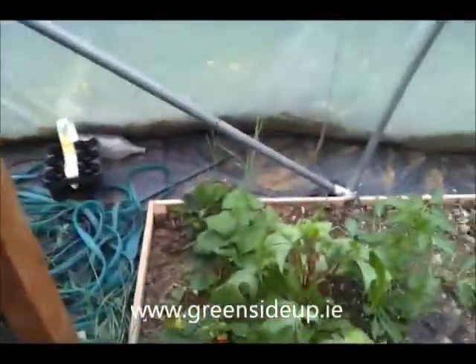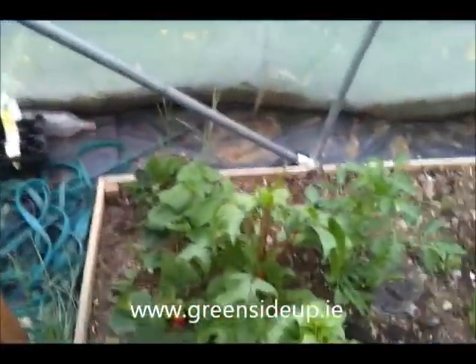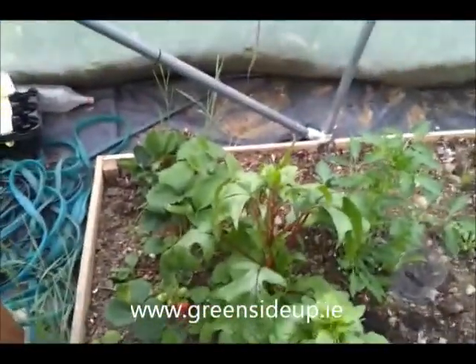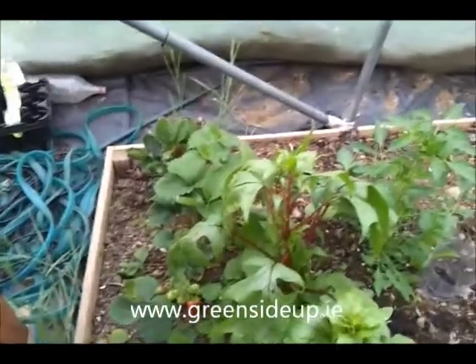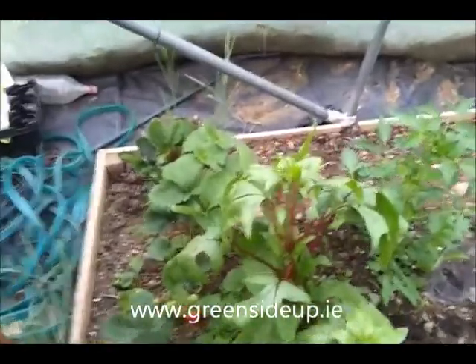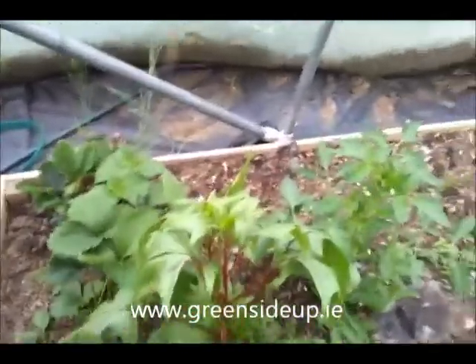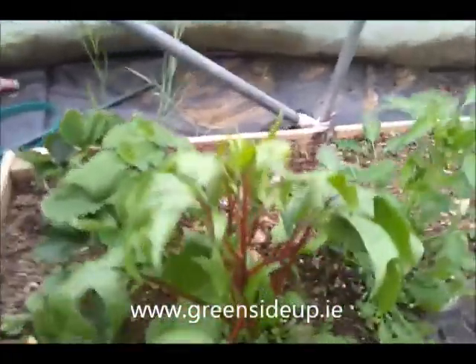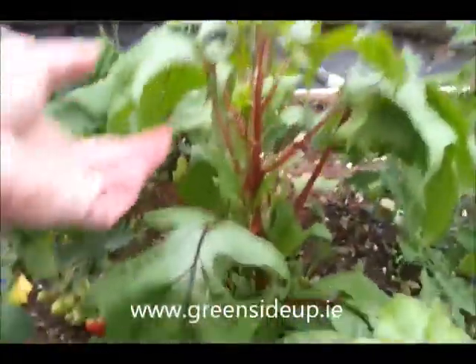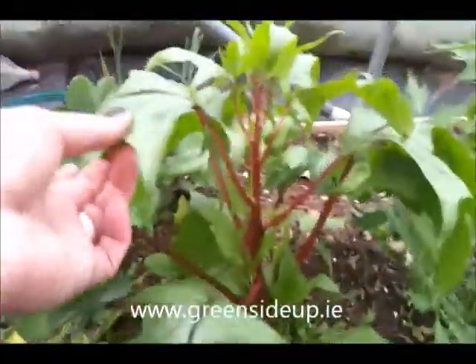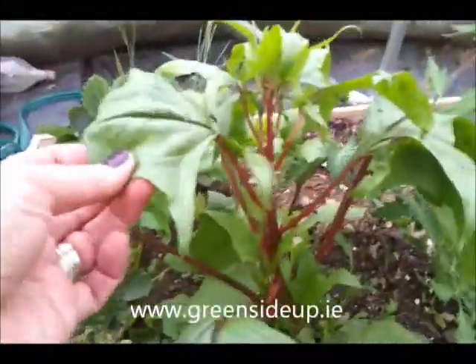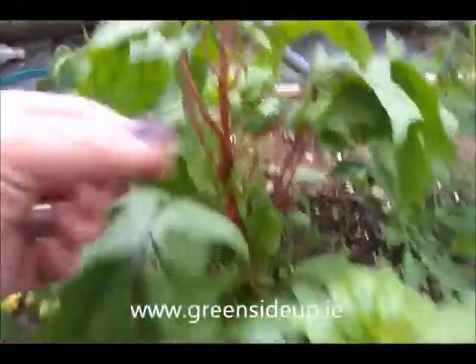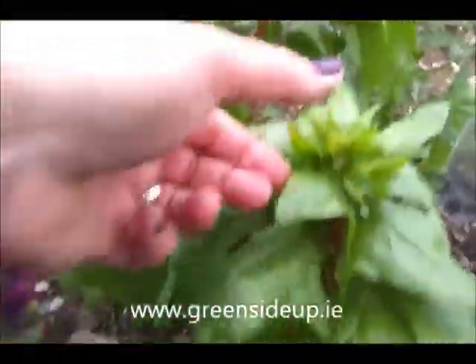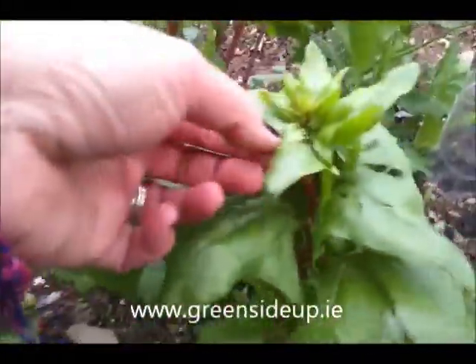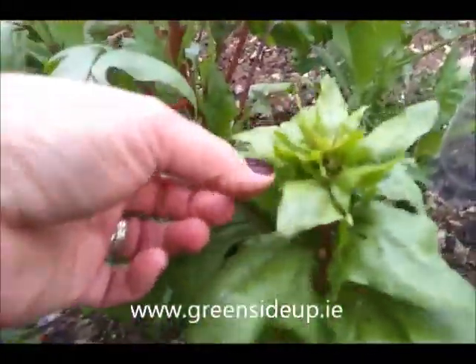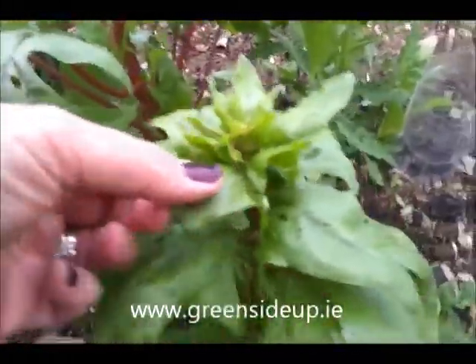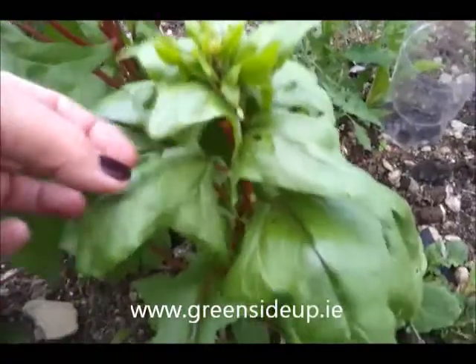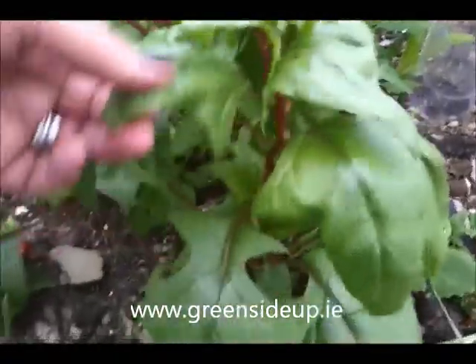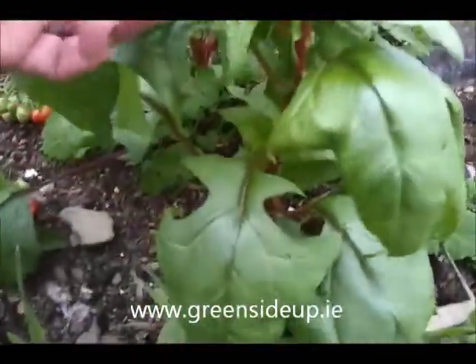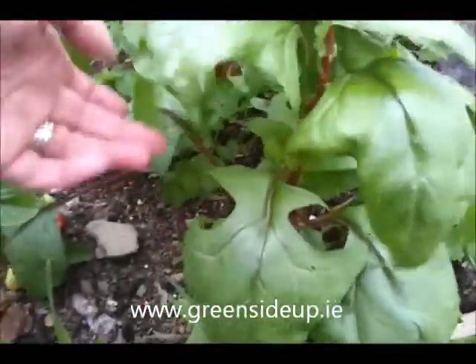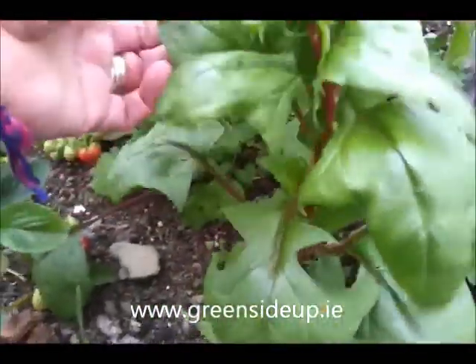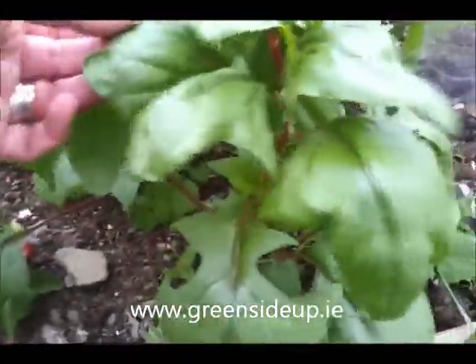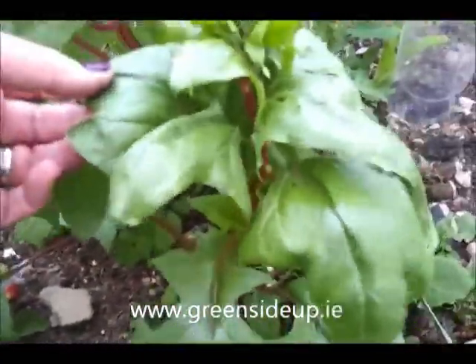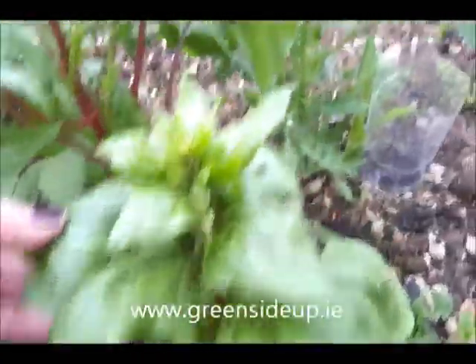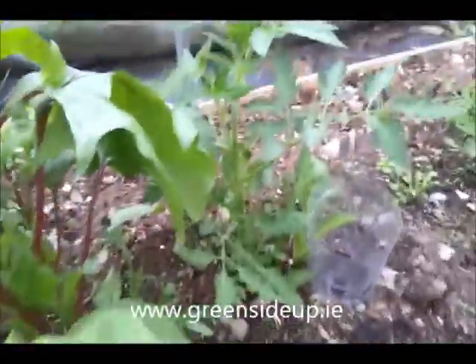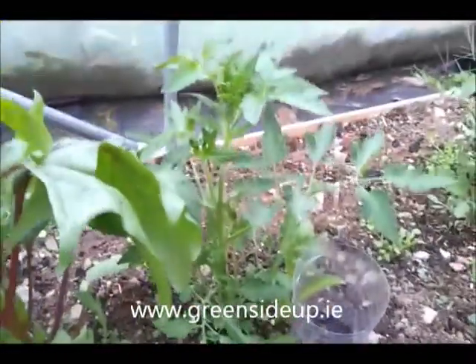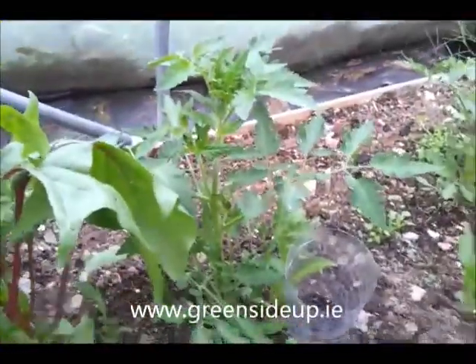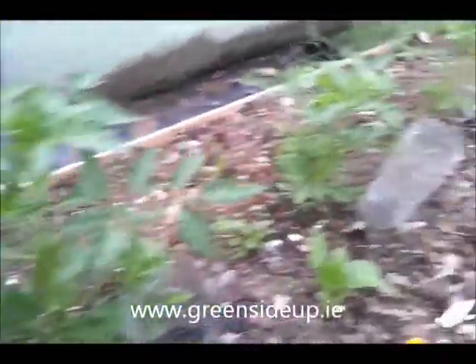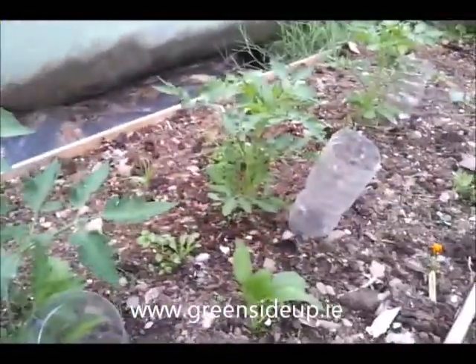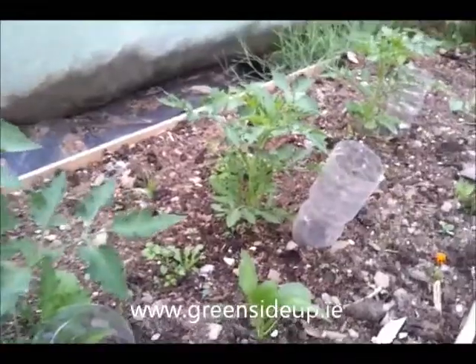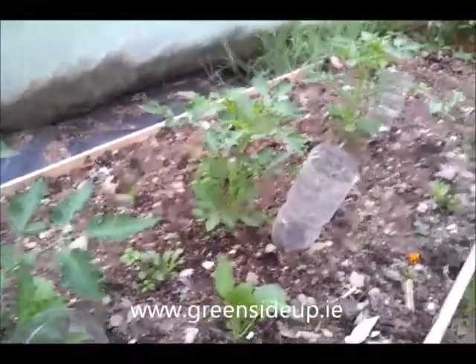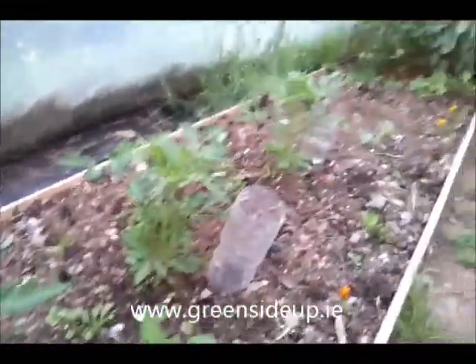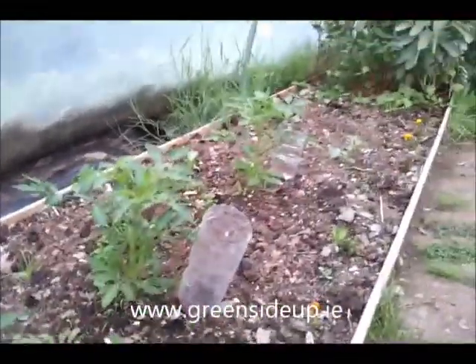Down here we have Bordeaux spinach — I think this is such pretty spinach. Again, it's bolted with the heat that was in here last week; it was 46 degrees.